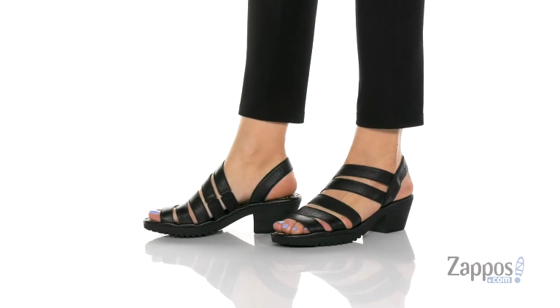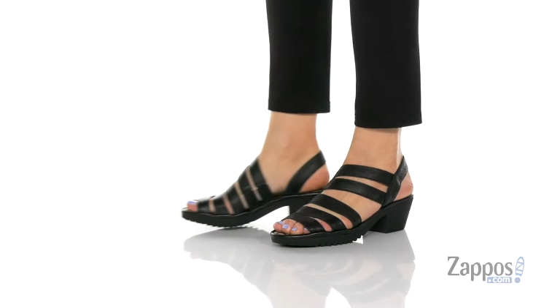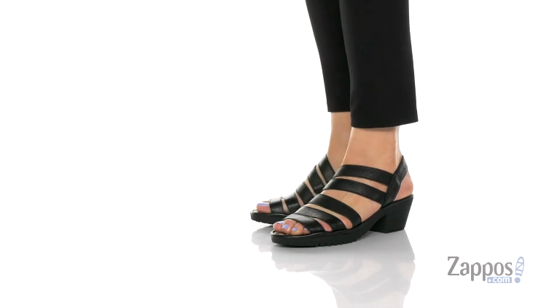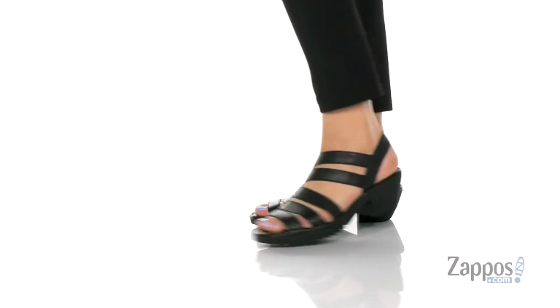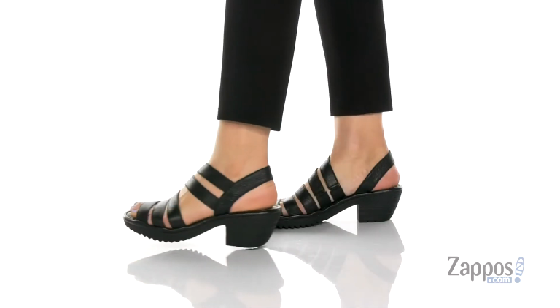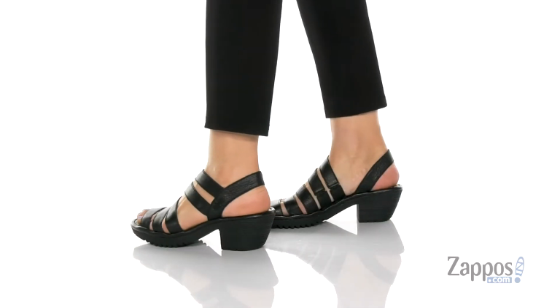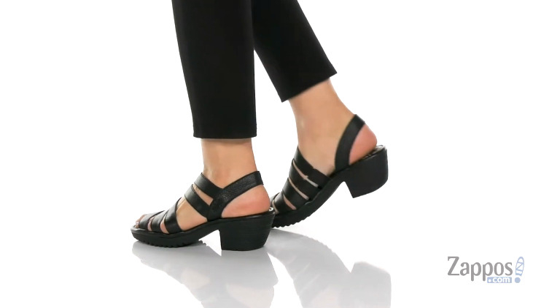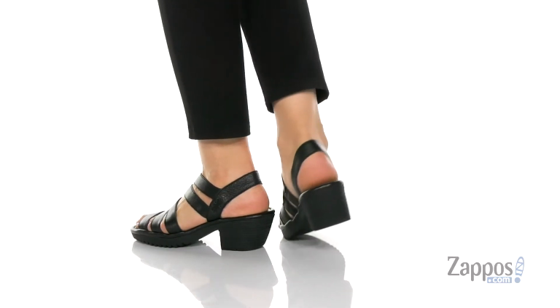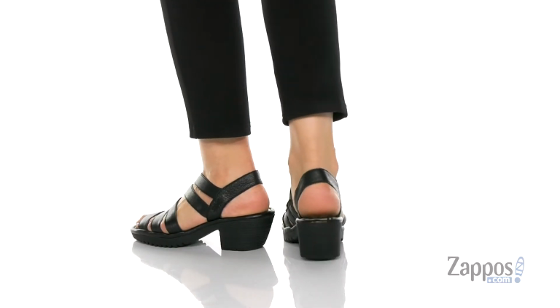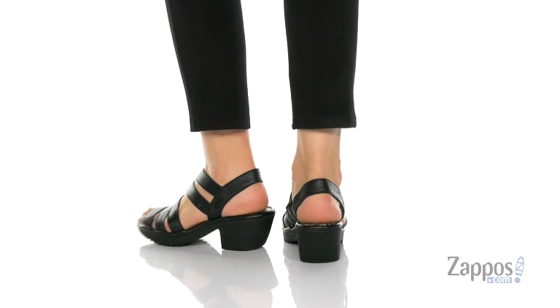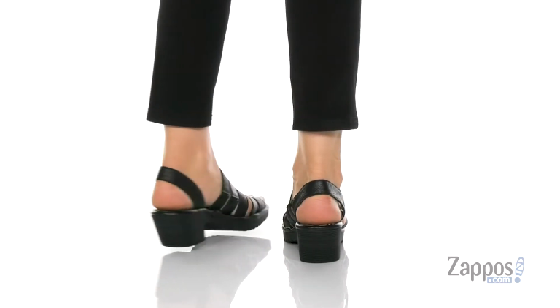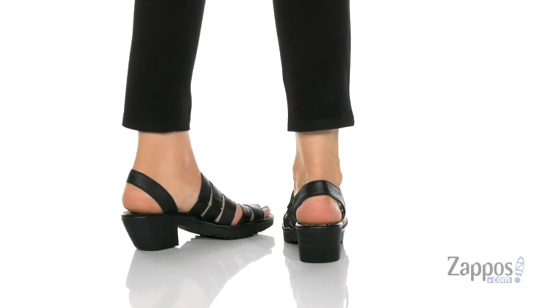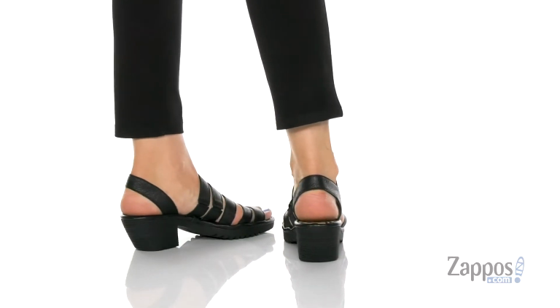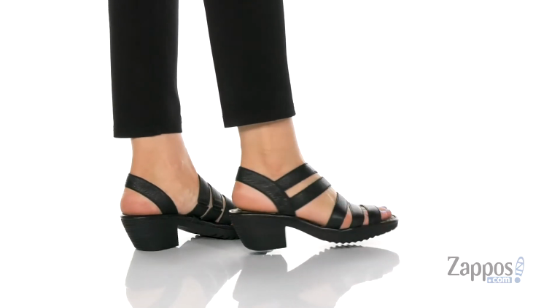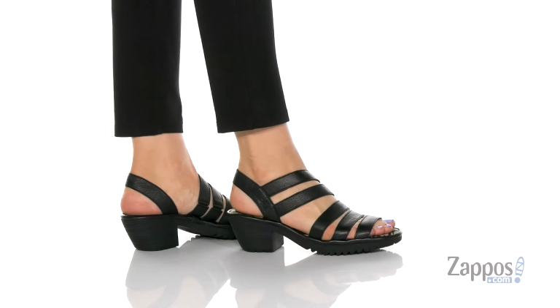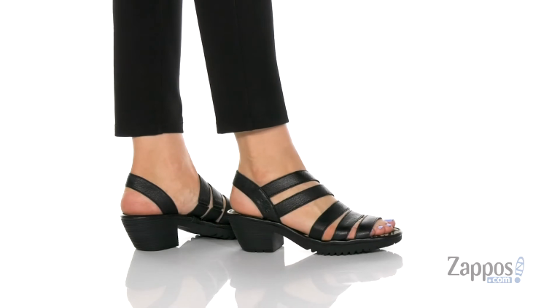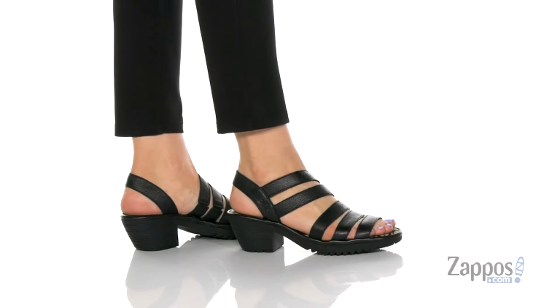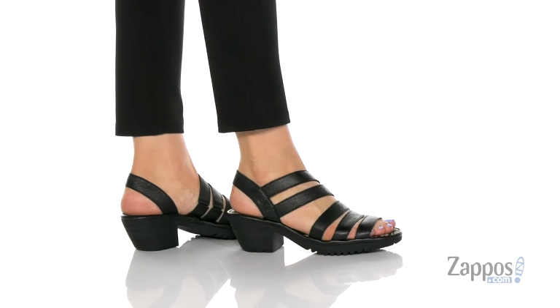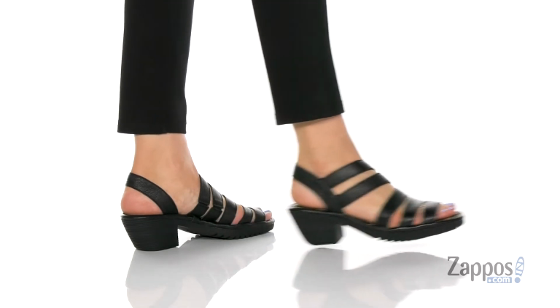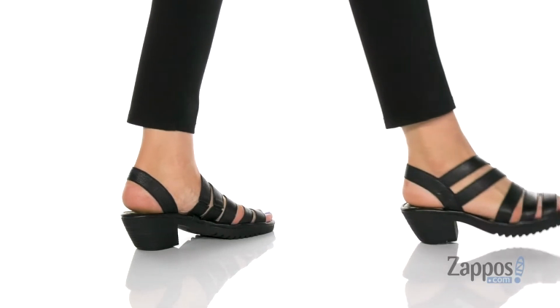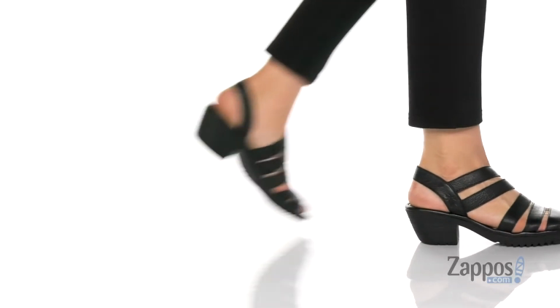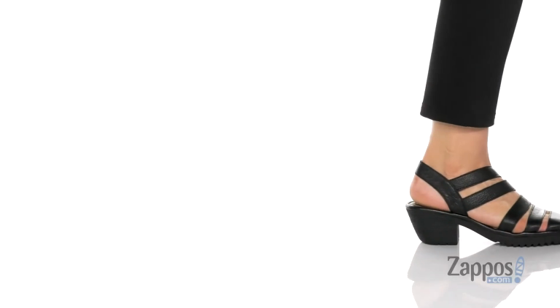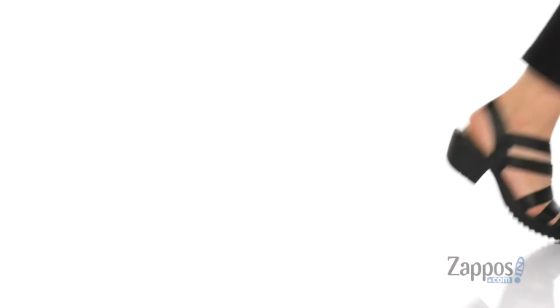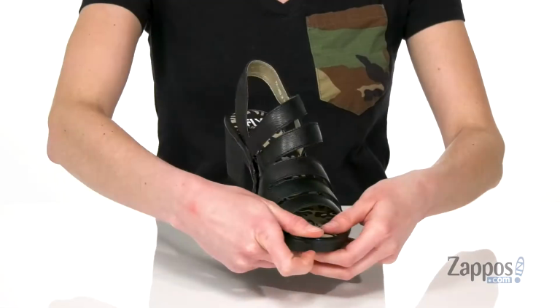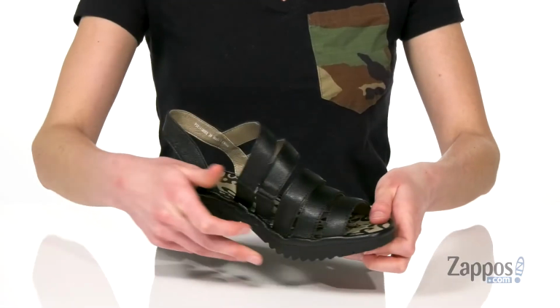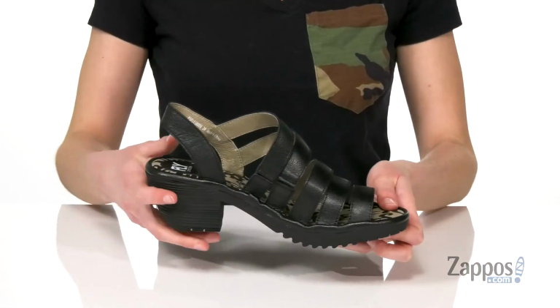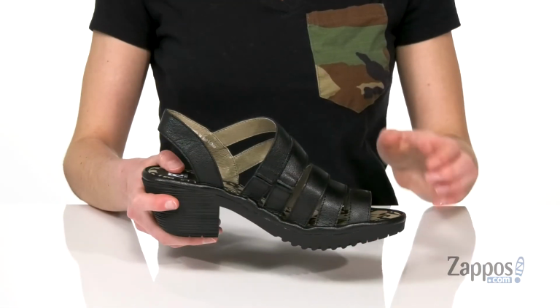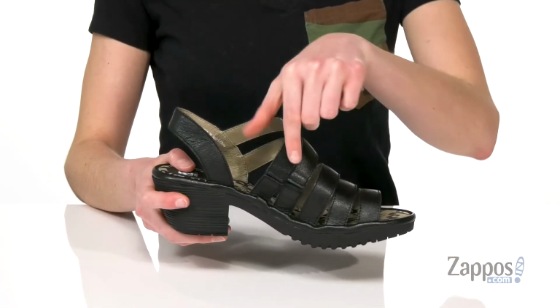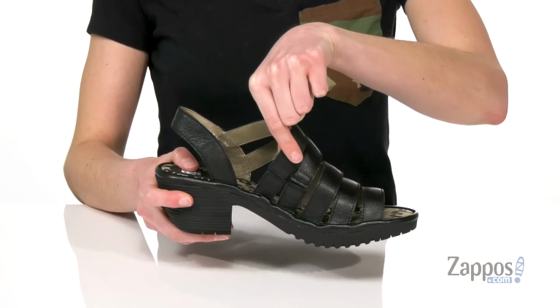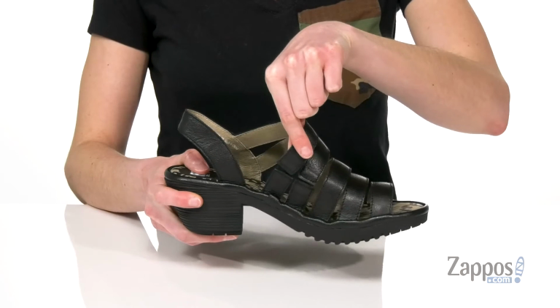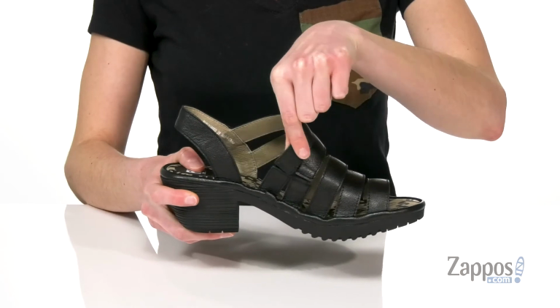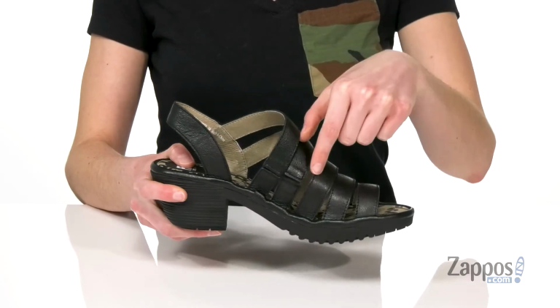This is more of a casual heel — I think it would look really awesome with some corduroy pants. You've got leather straps on the top and one that goes around the heel. The top two straps actually have a little bit of stretch to them, so you know you're gonna get a comfortable fit.